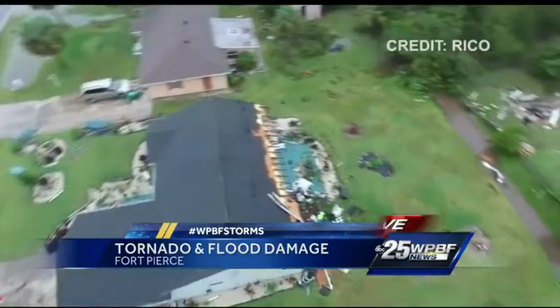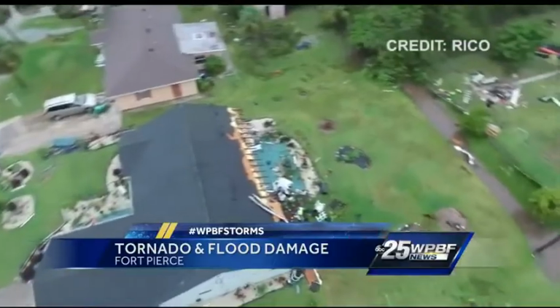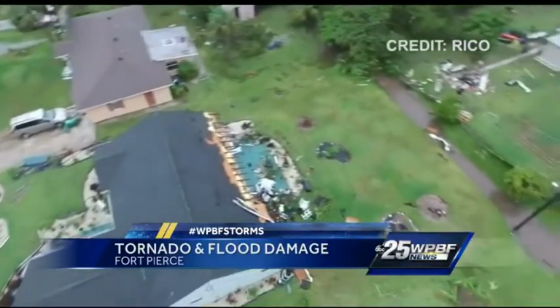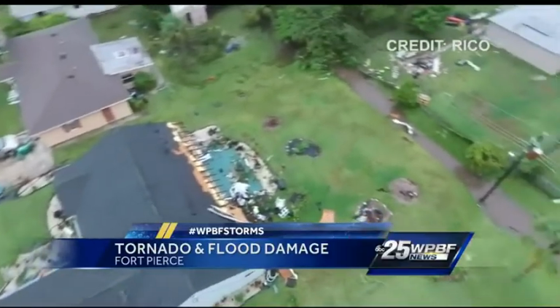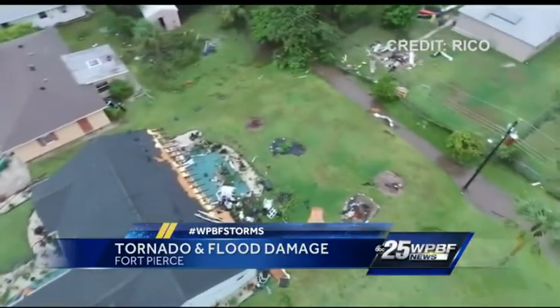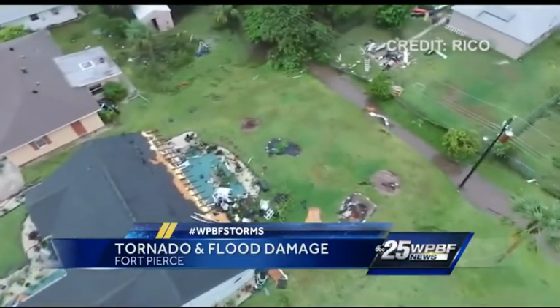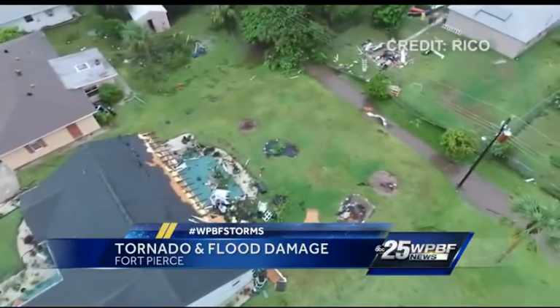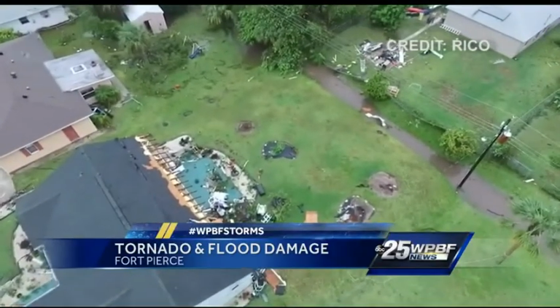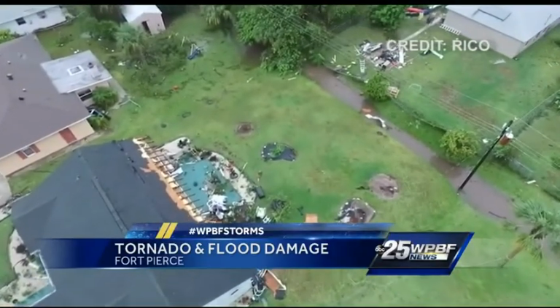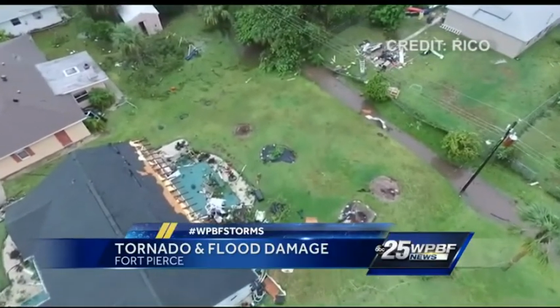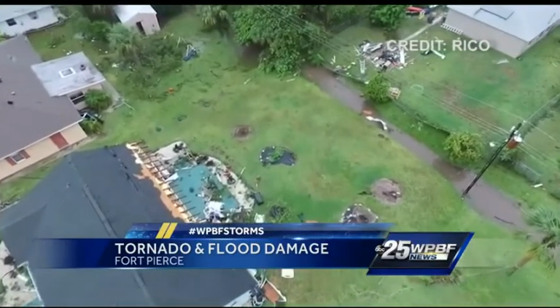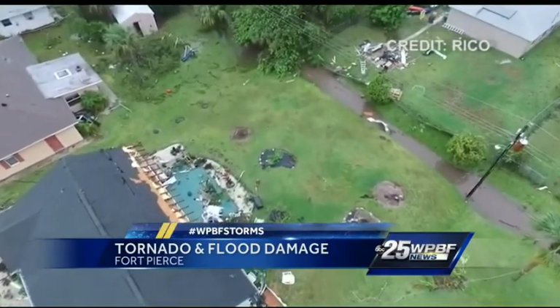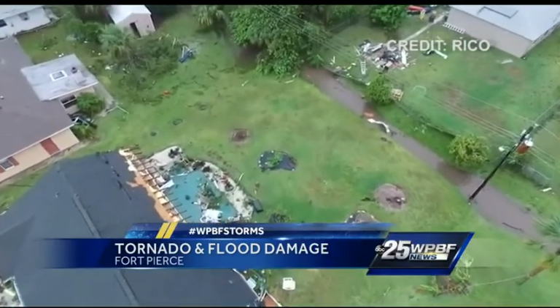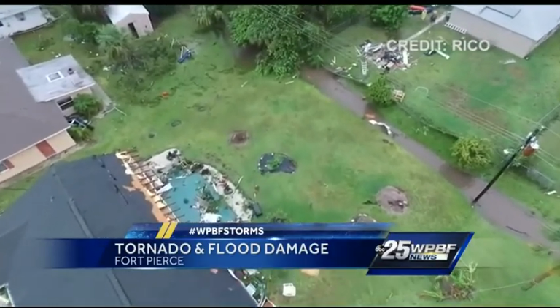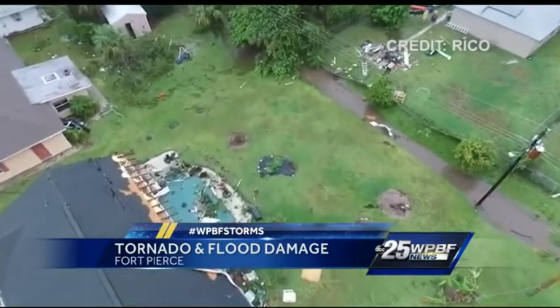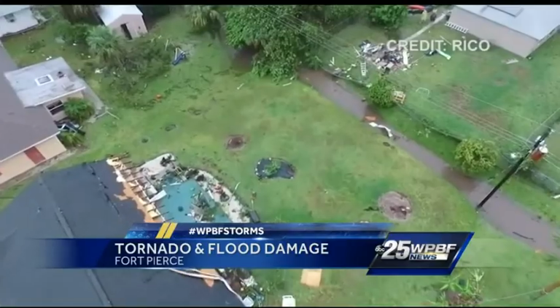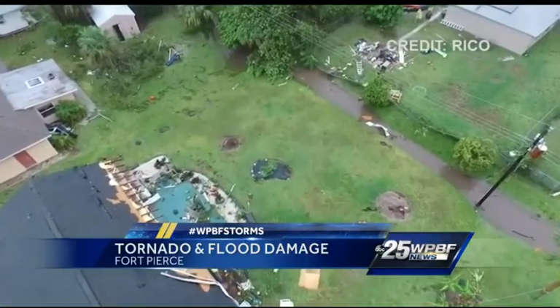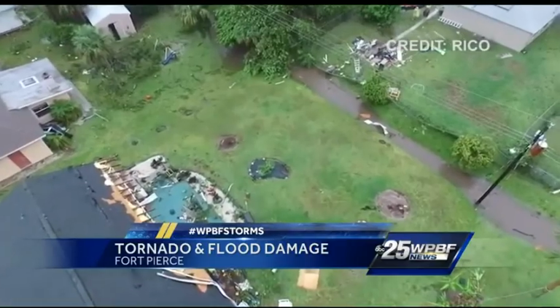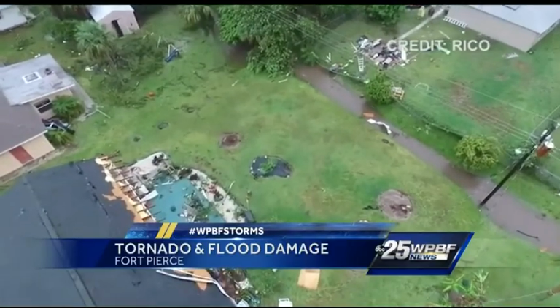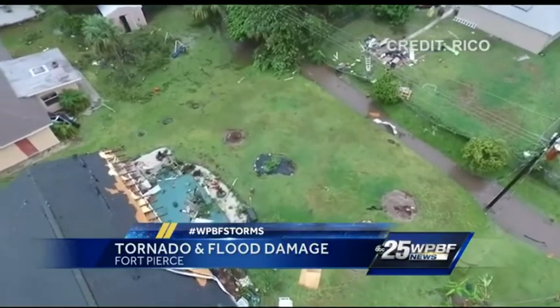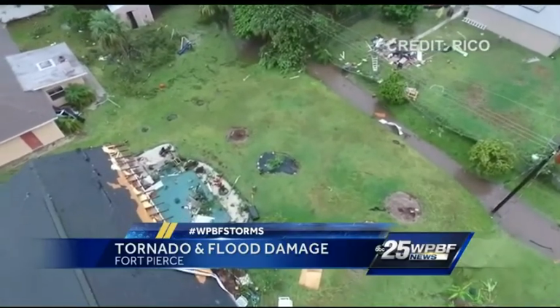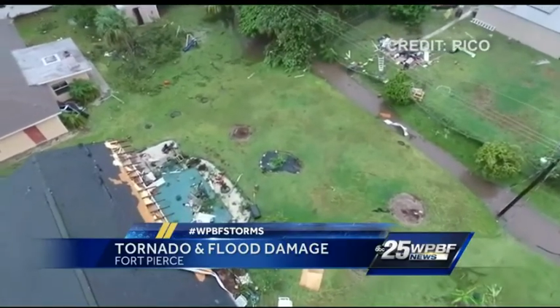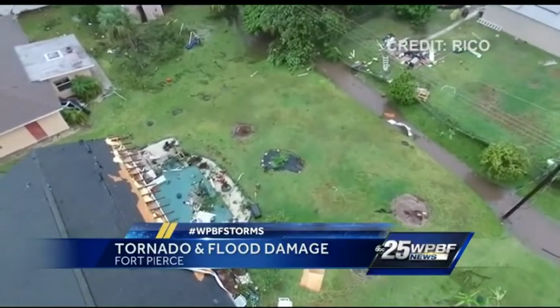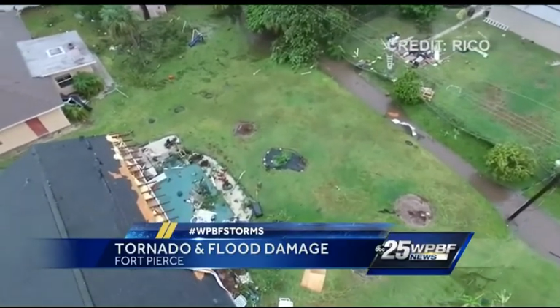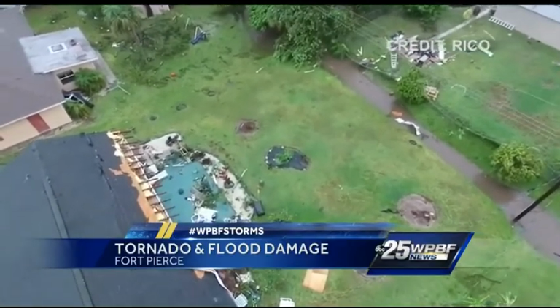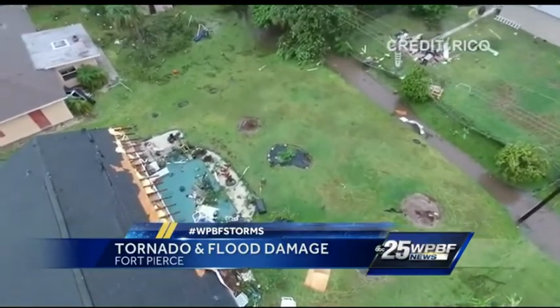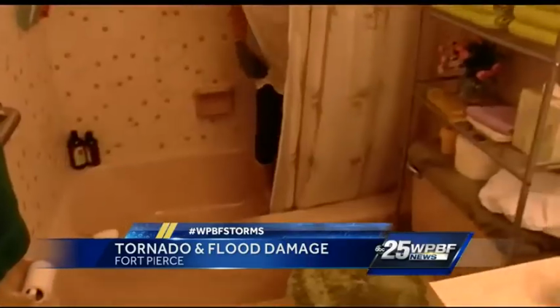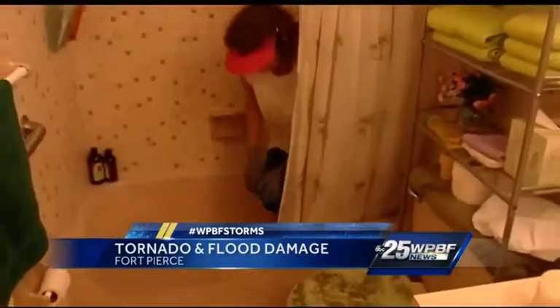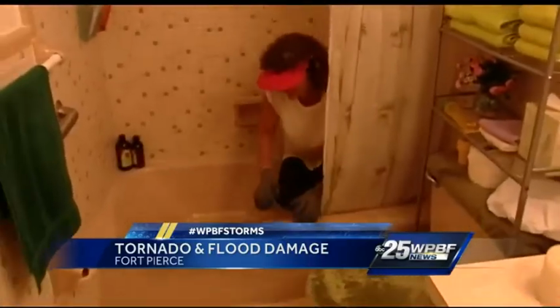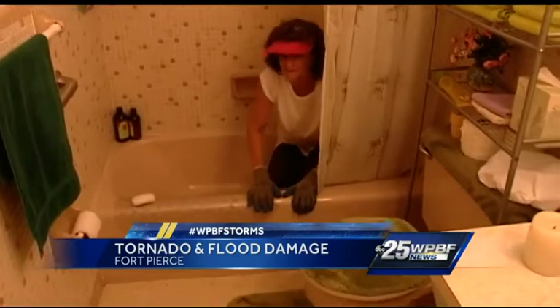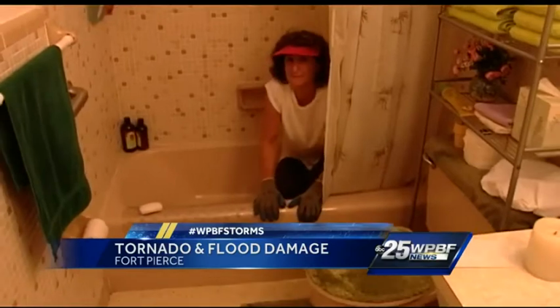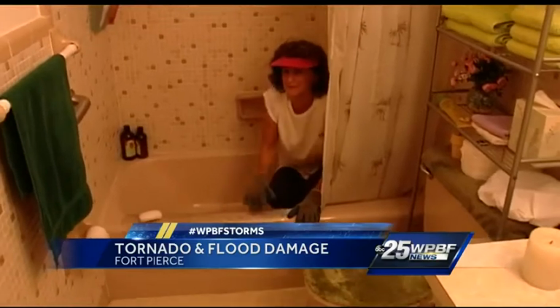Check out this drone video one of our viewers sent us, showing an aerial view of the tornado's path through Lakewood Park, just one hour after it came tearing through.